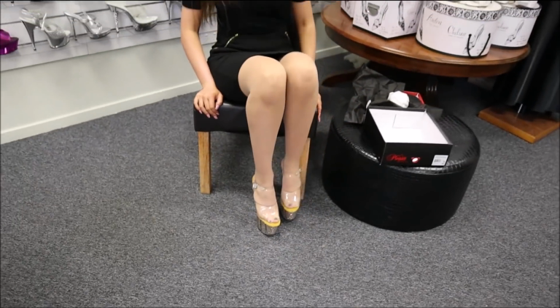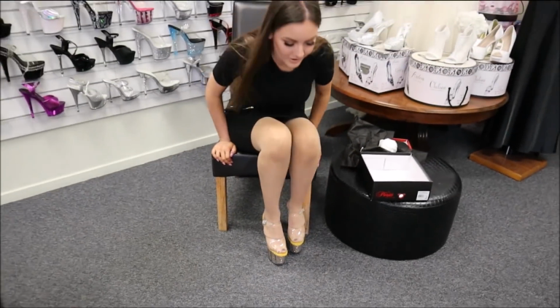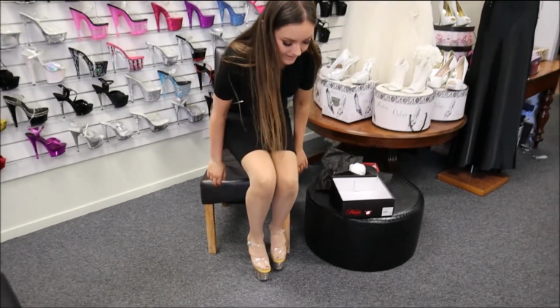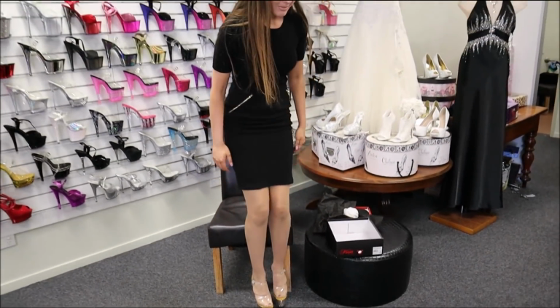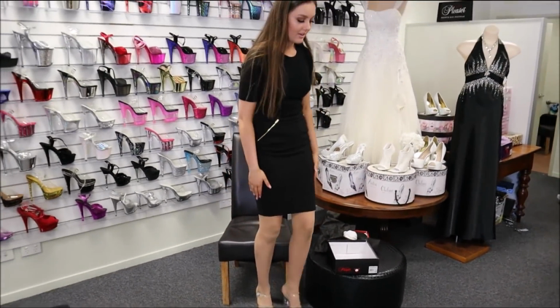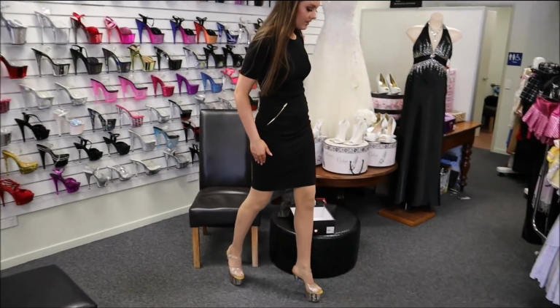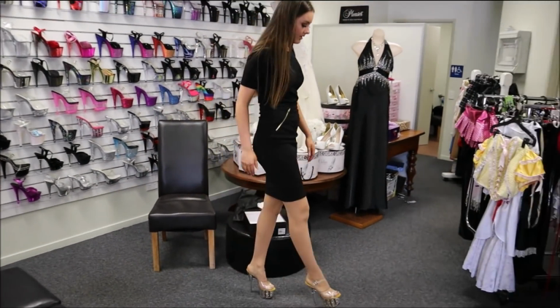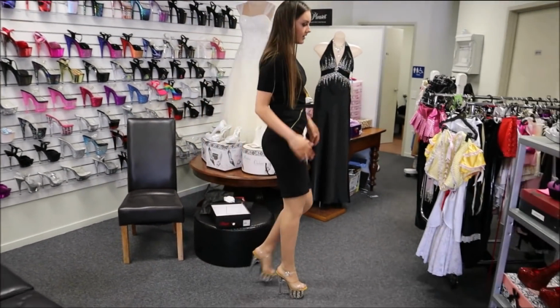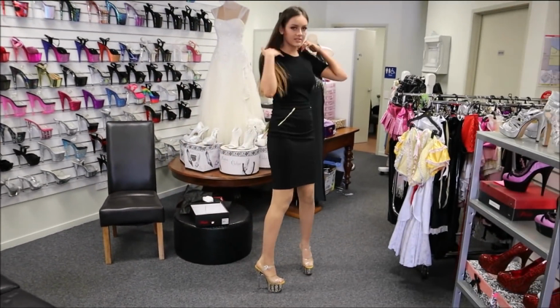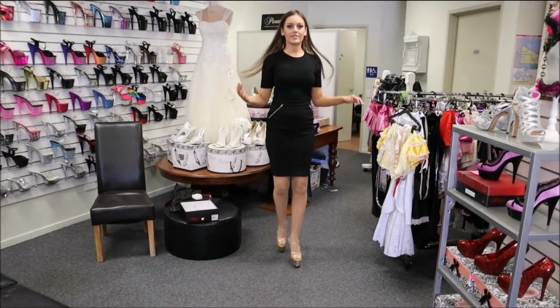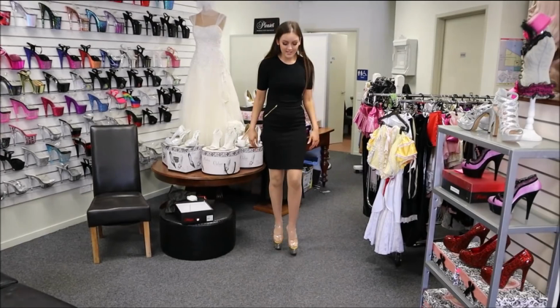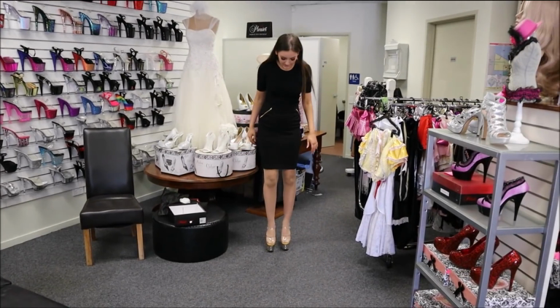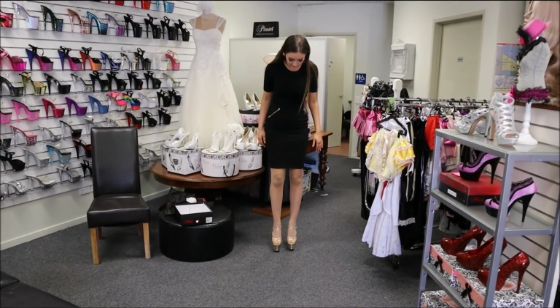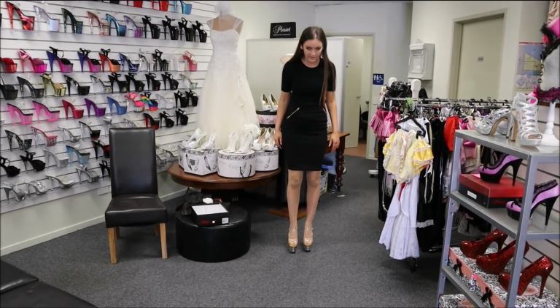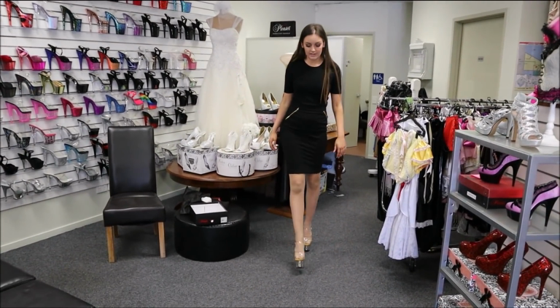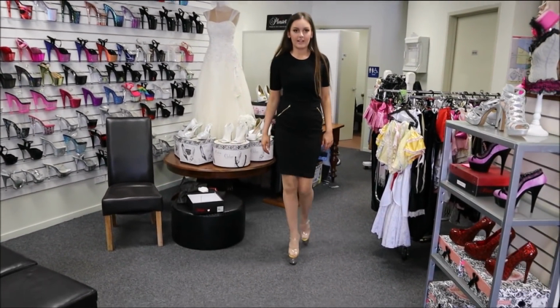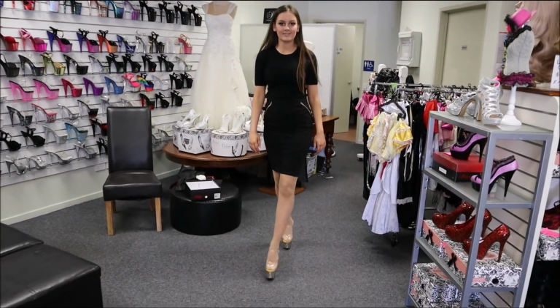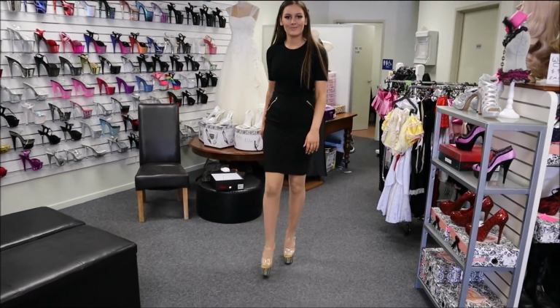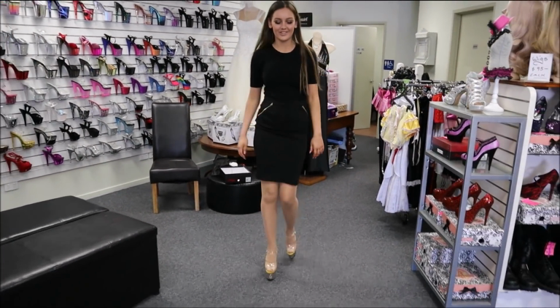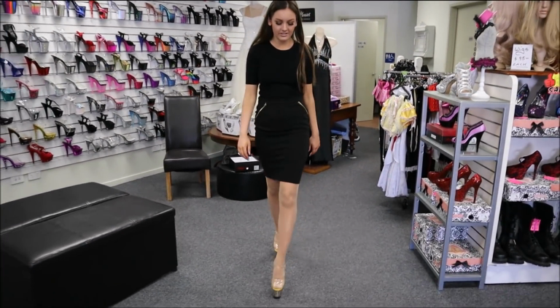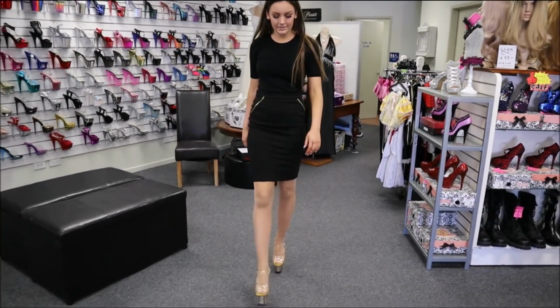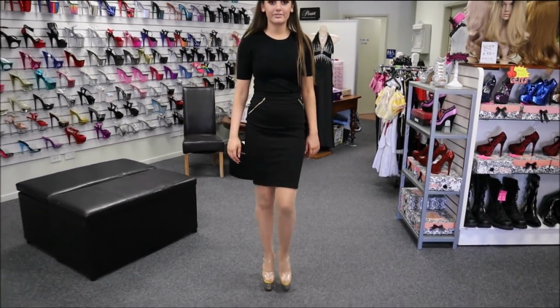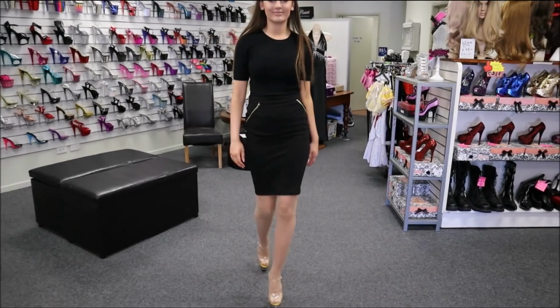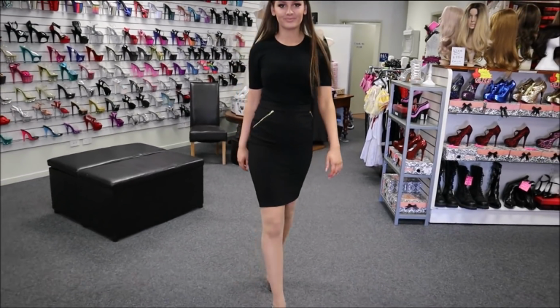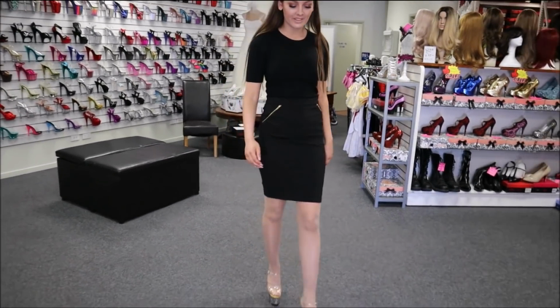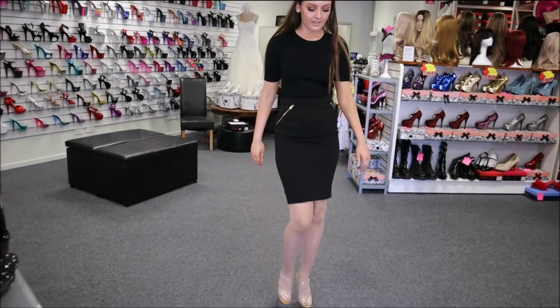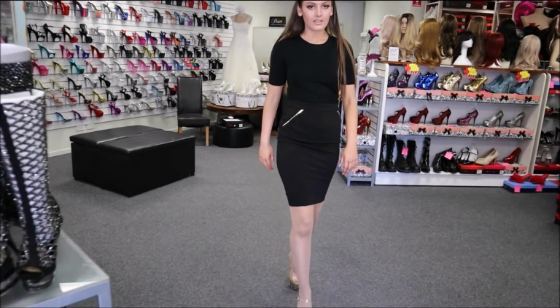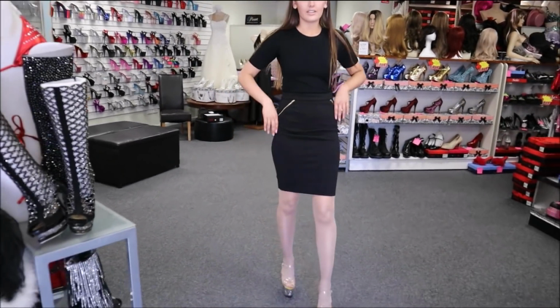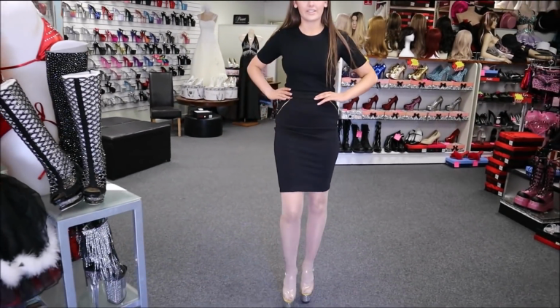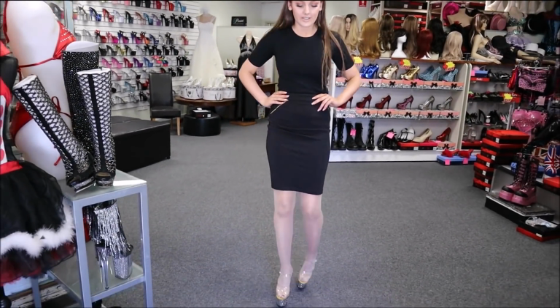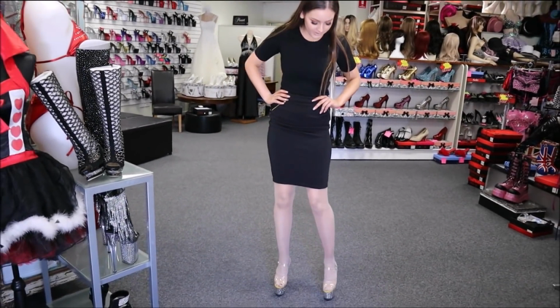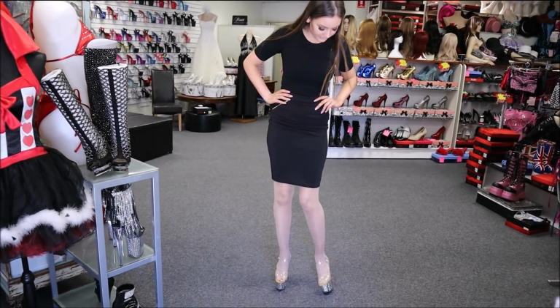We'll go for a walk now in them. These ones are super comfortable — so comfy.